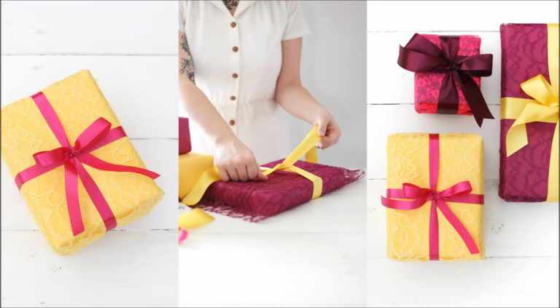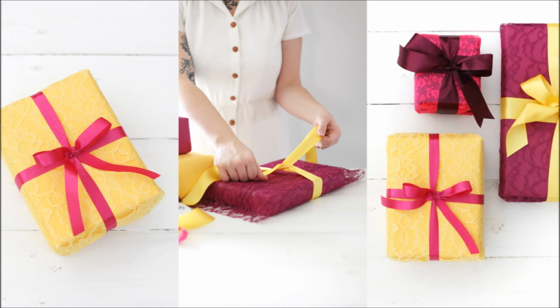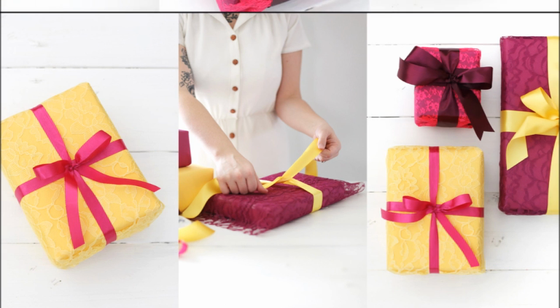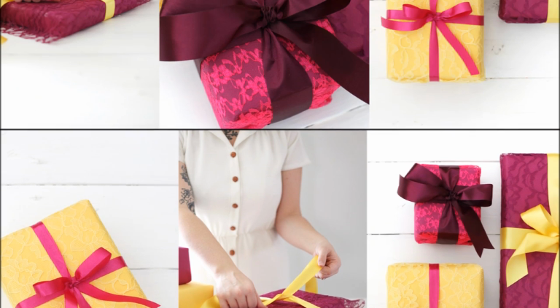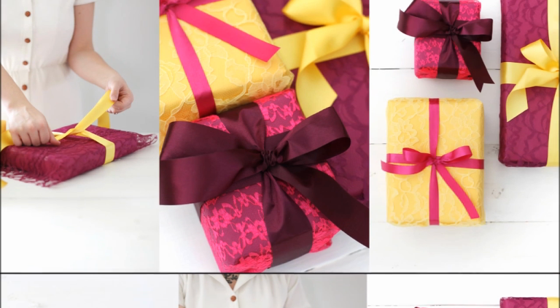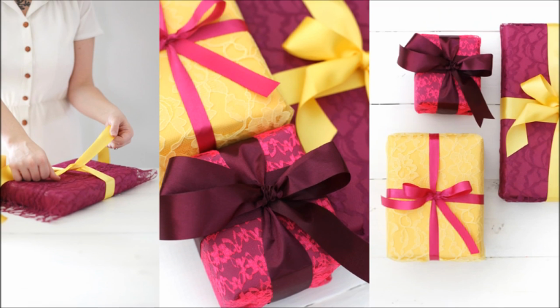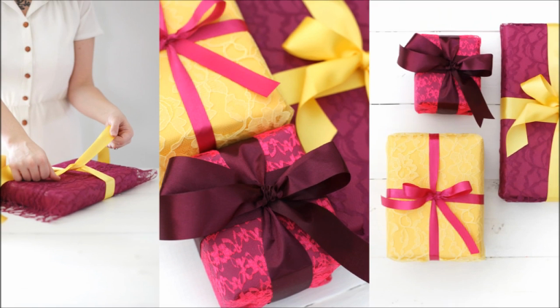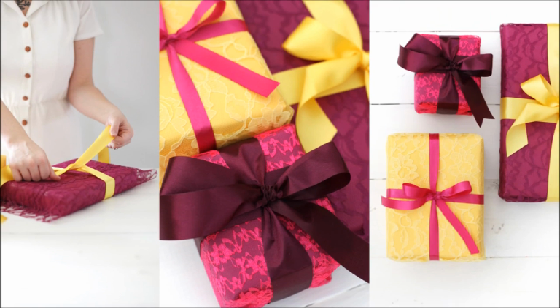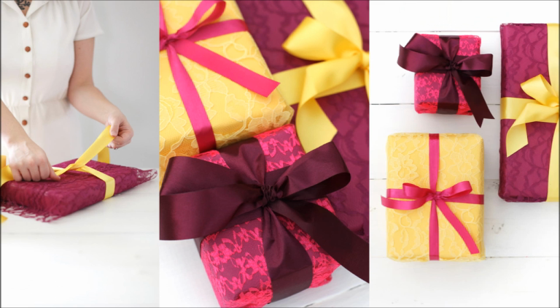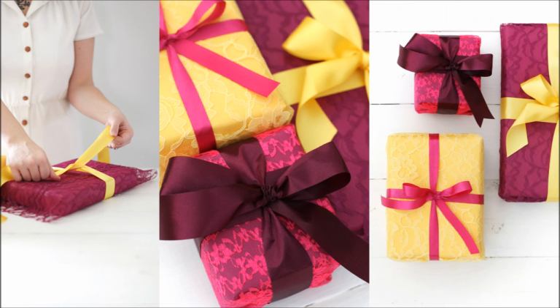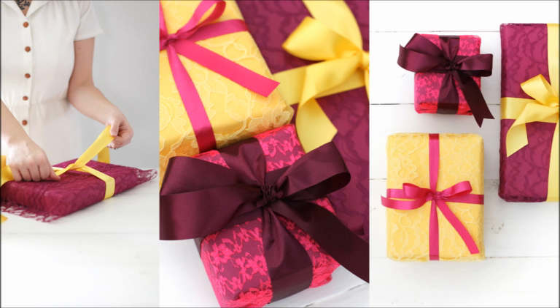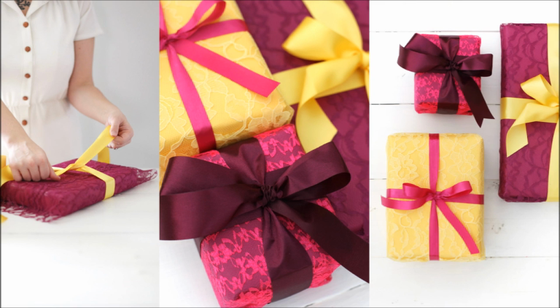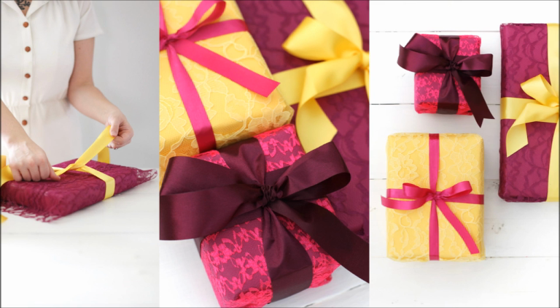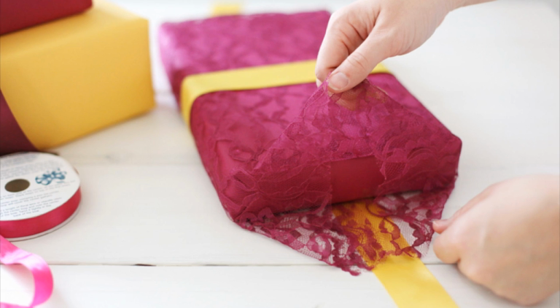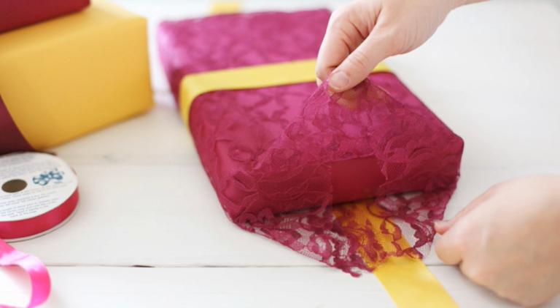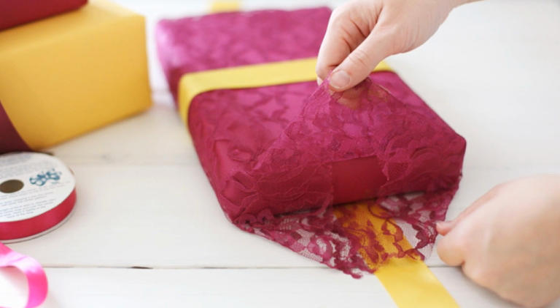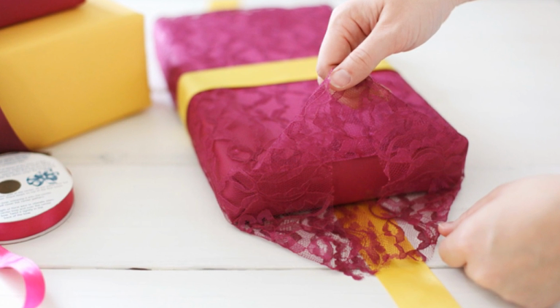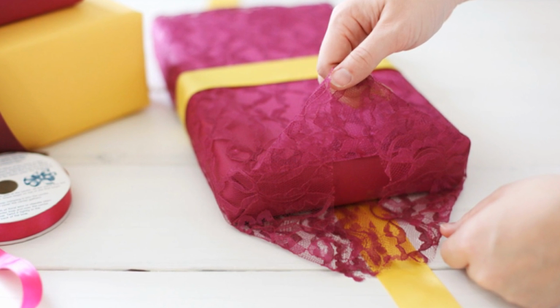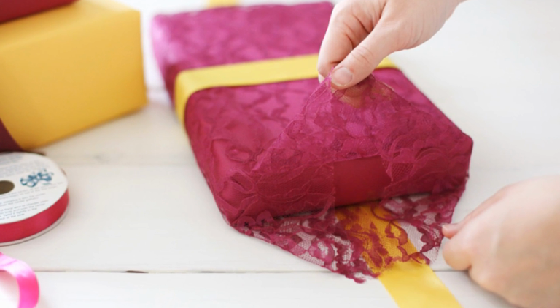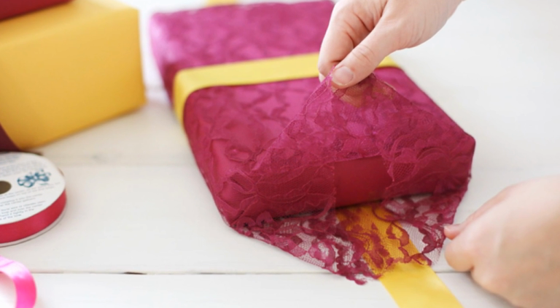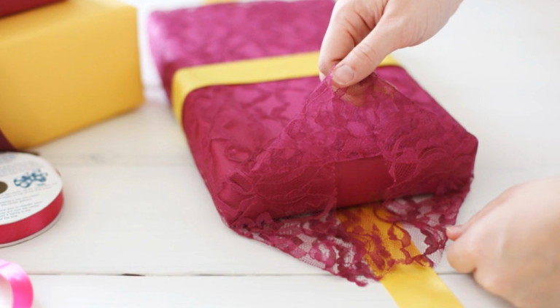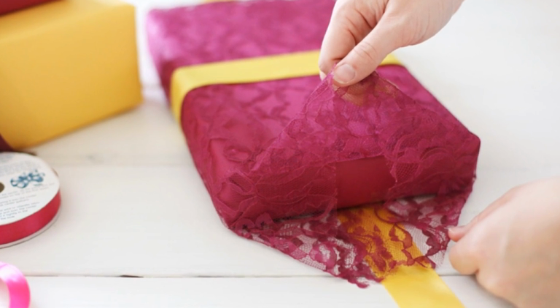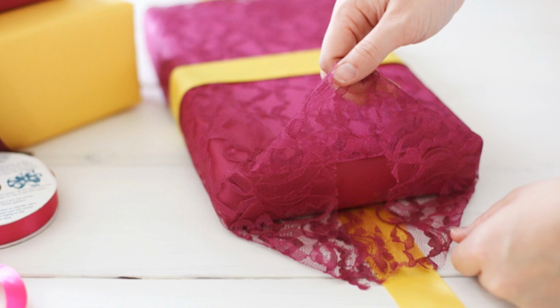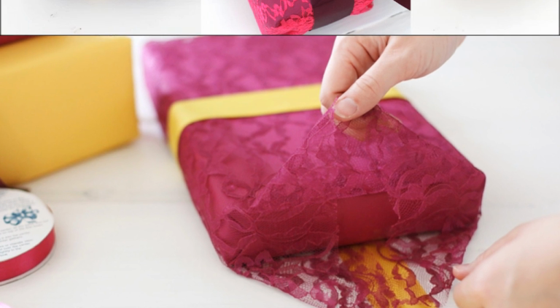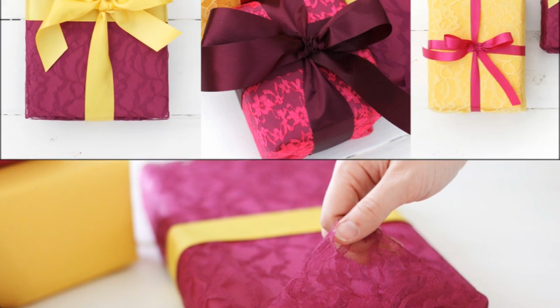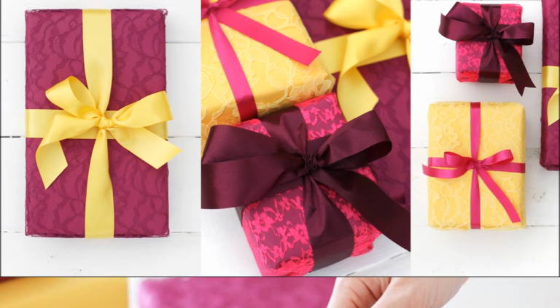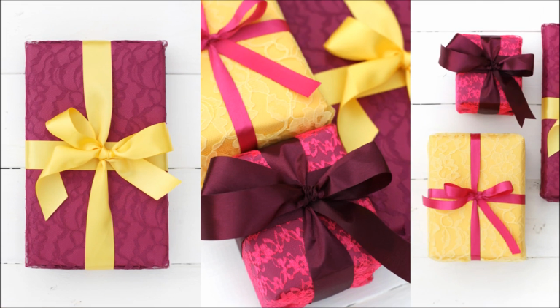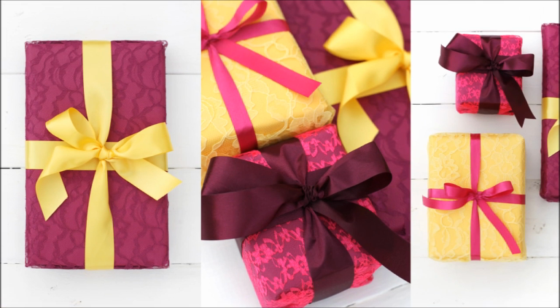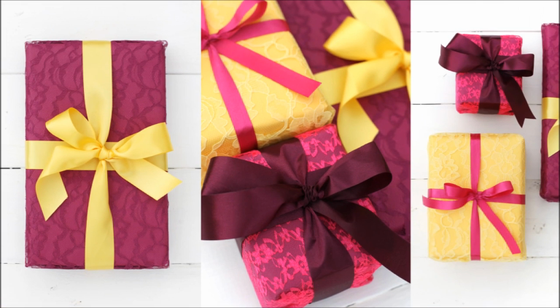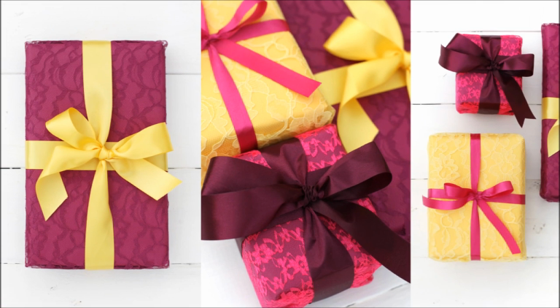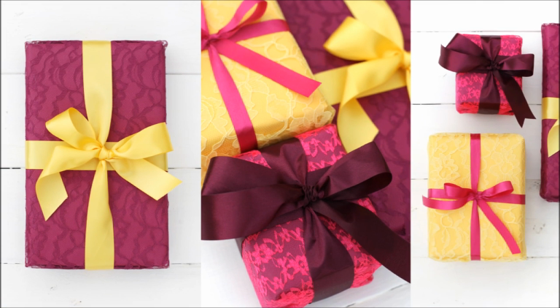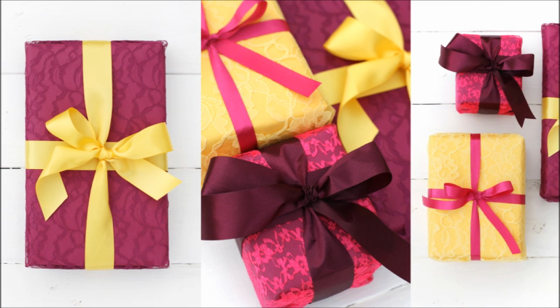Use similar color paper and lace. Use straight pins to hold the lace in place. Use a wide ribbon for a neater presentation.